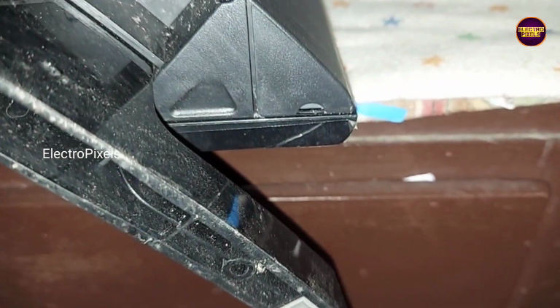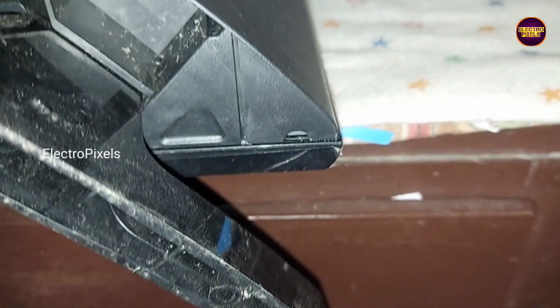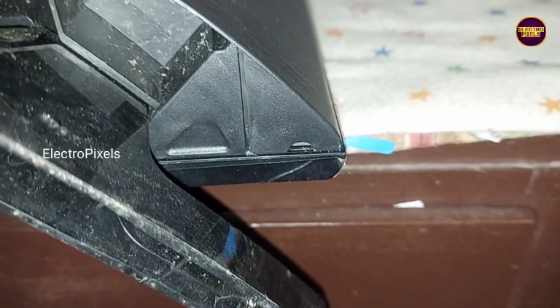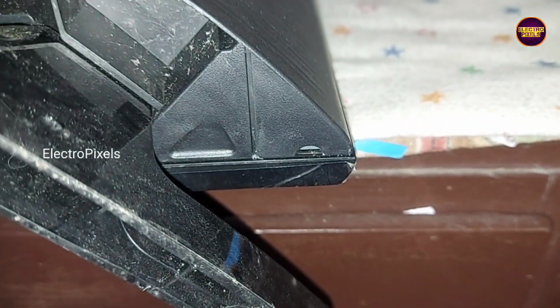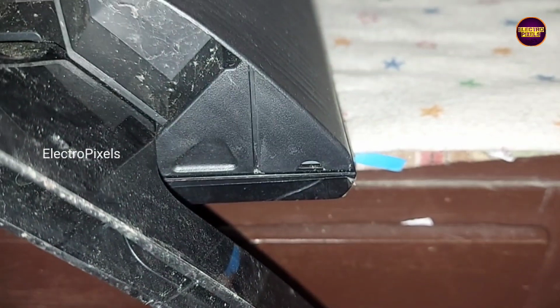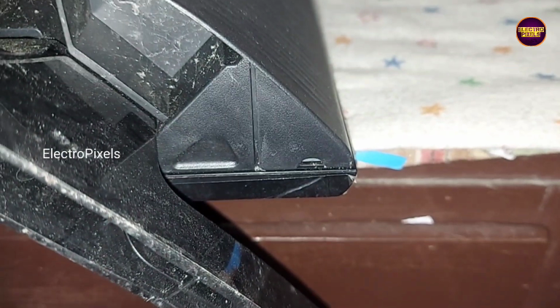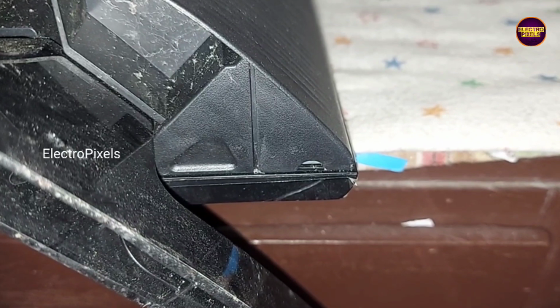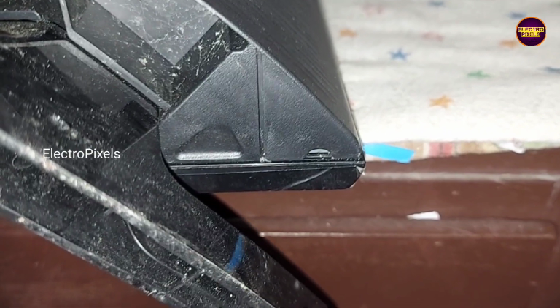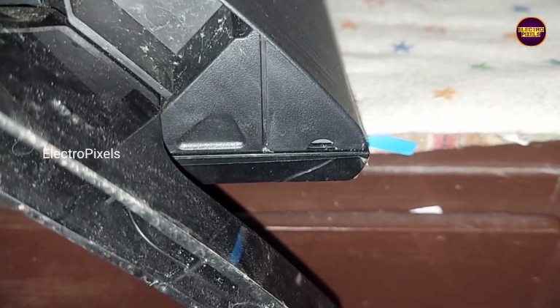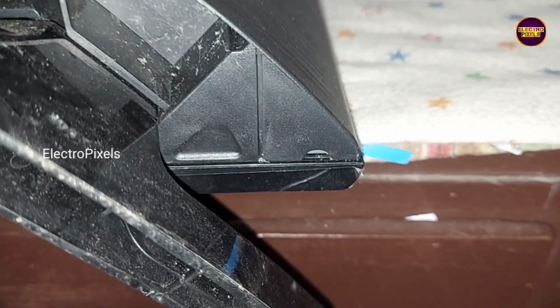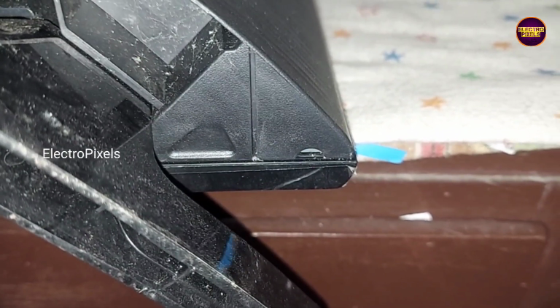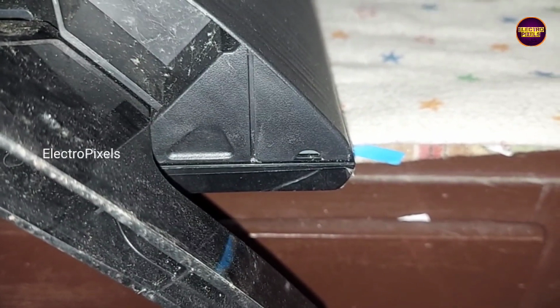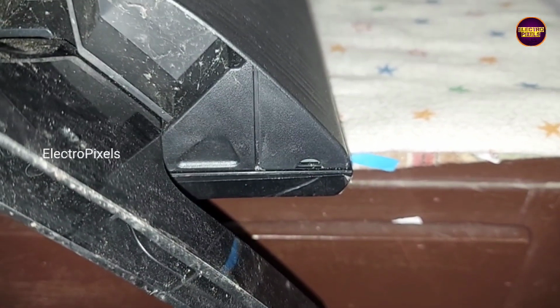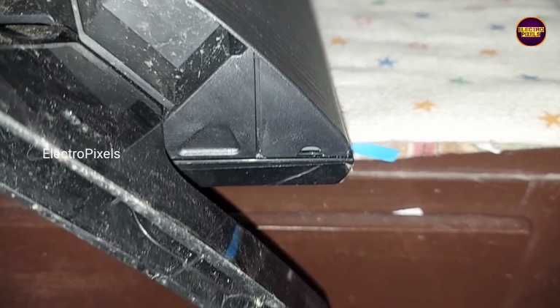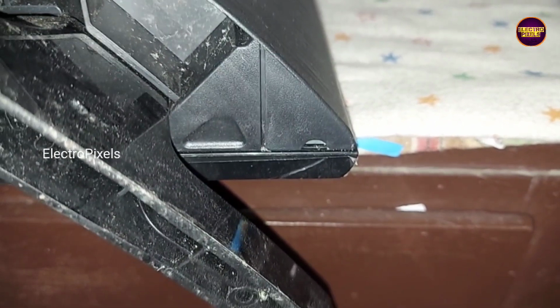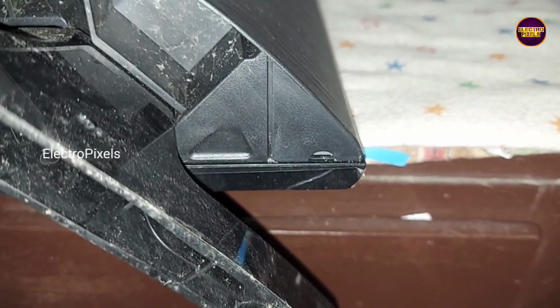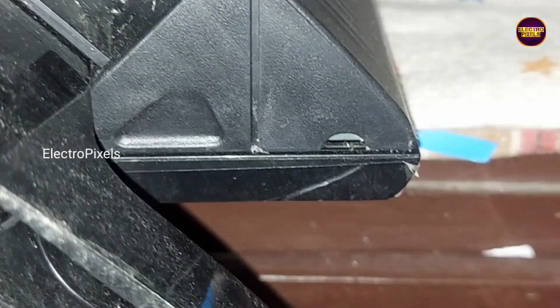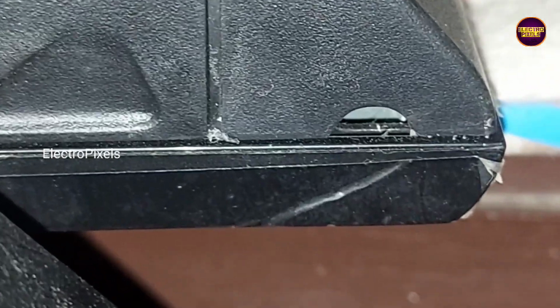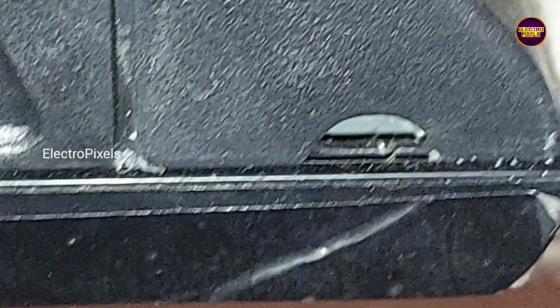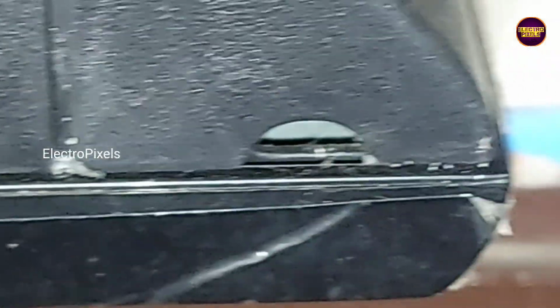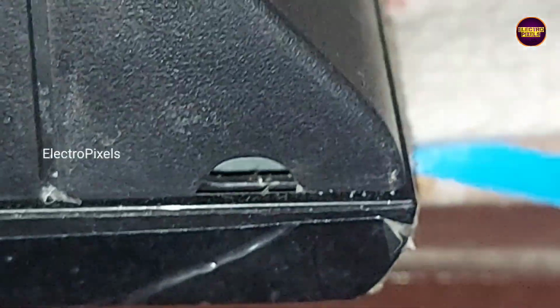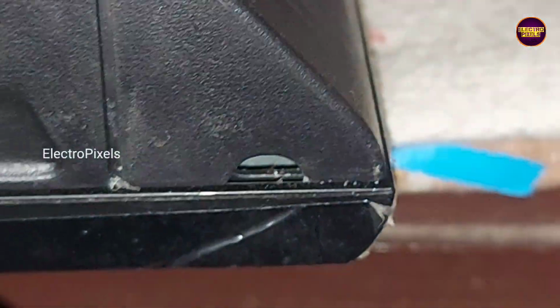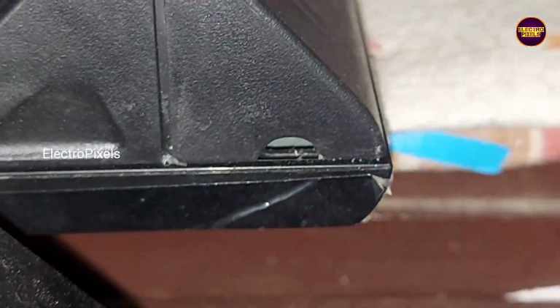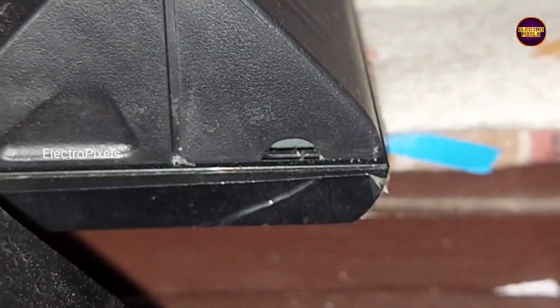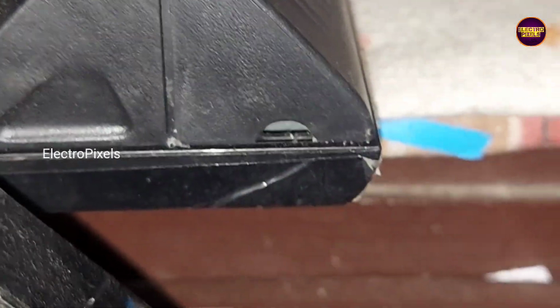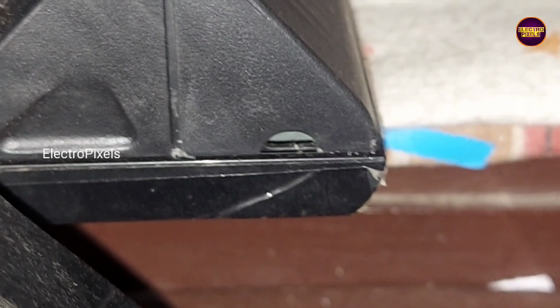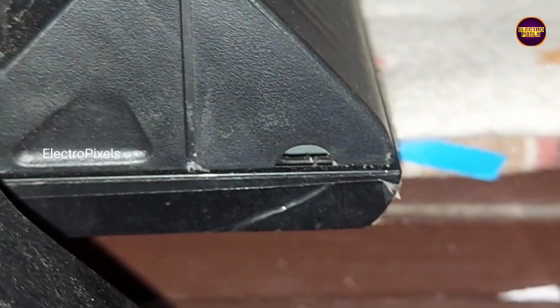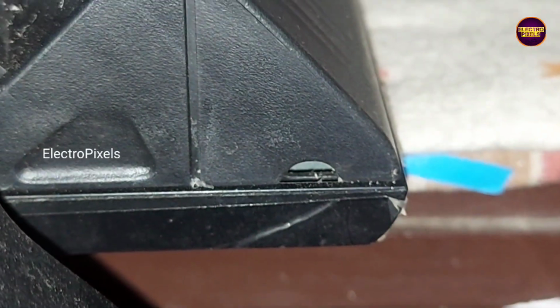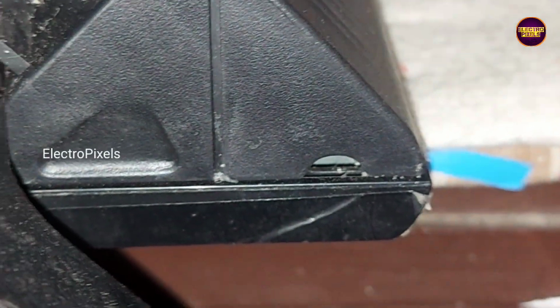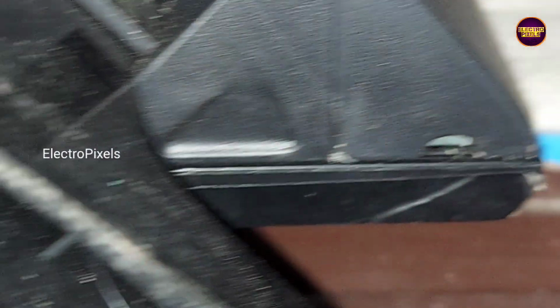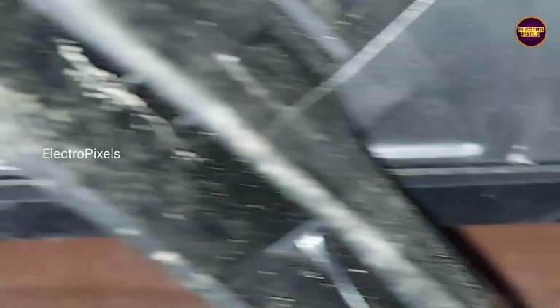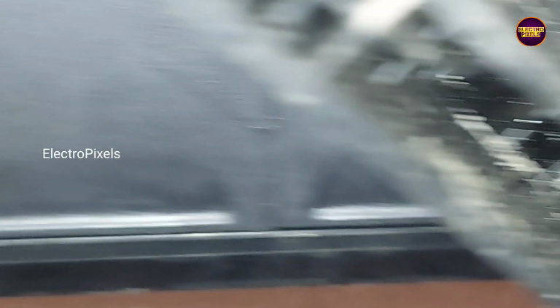While checking the downside near the speaker section, here you can see a small oval shaped hole on both the left and right side.